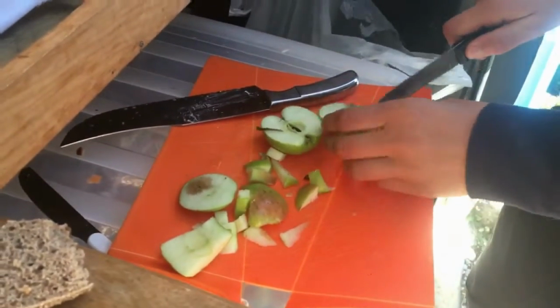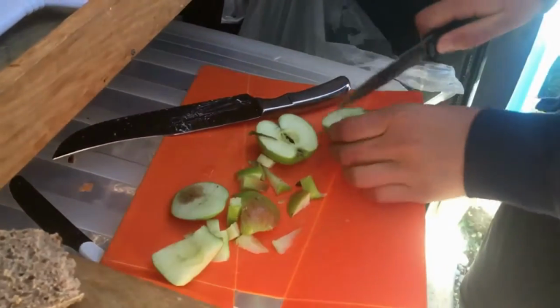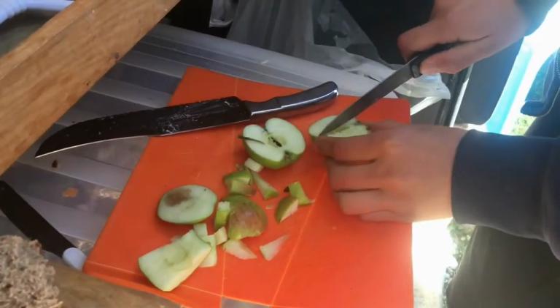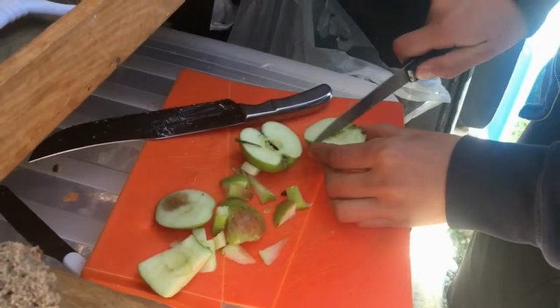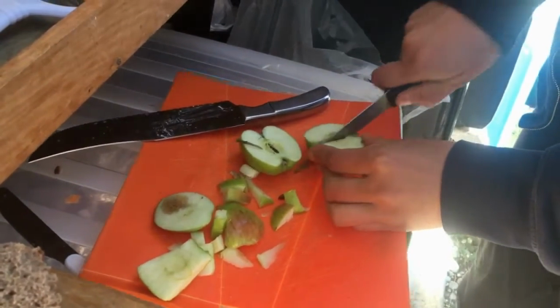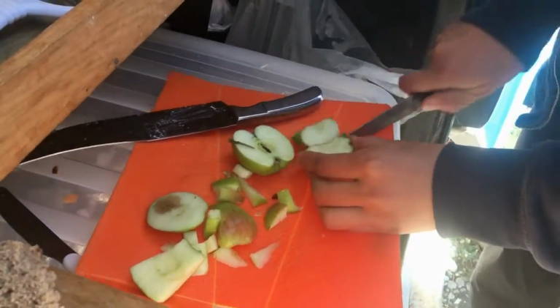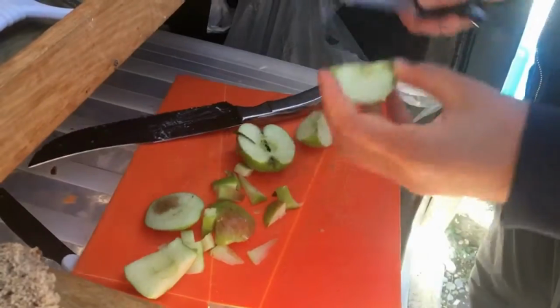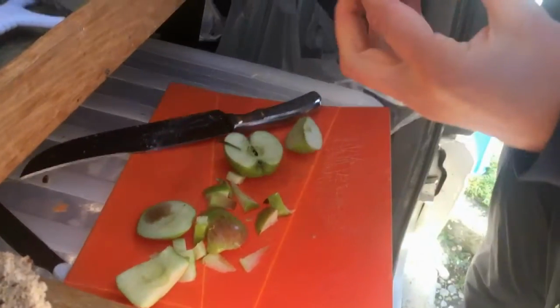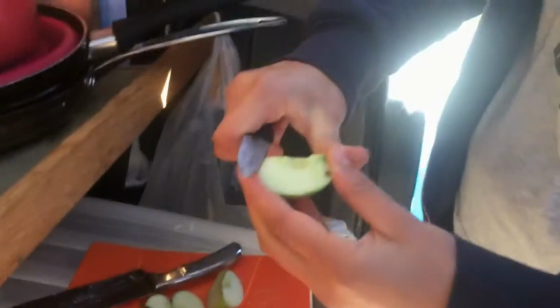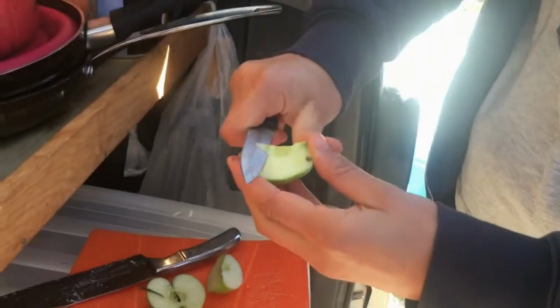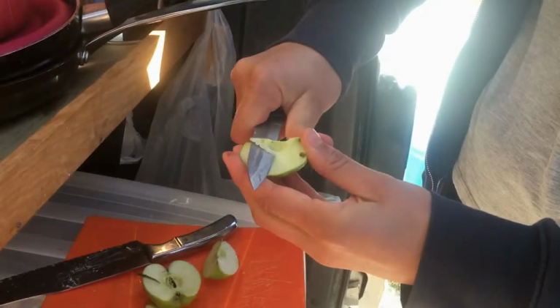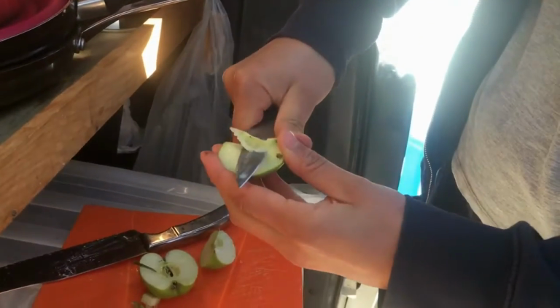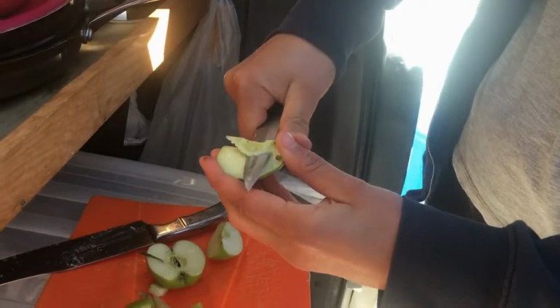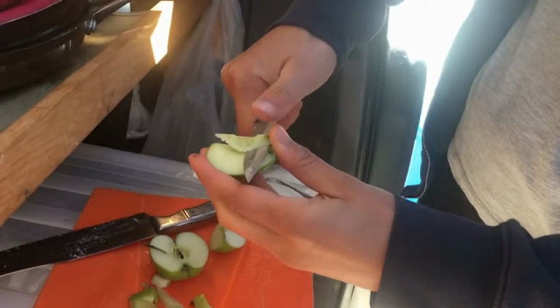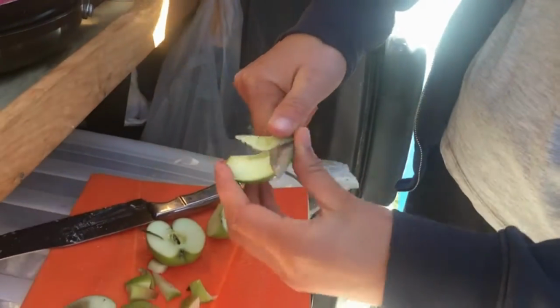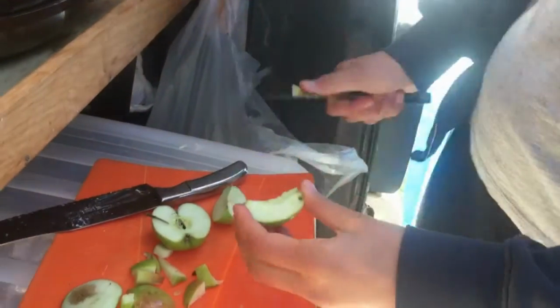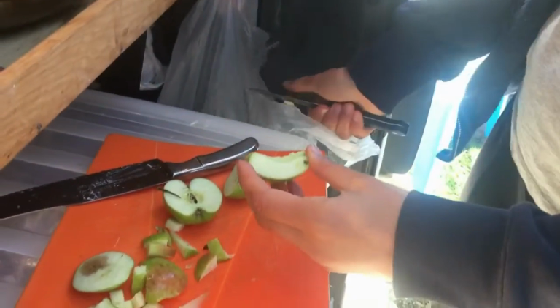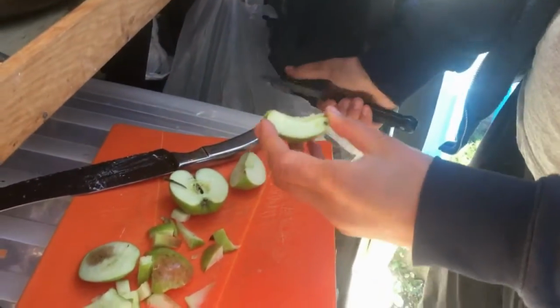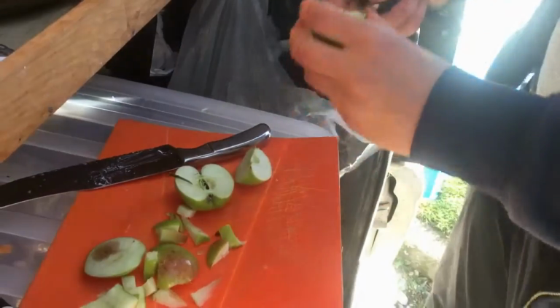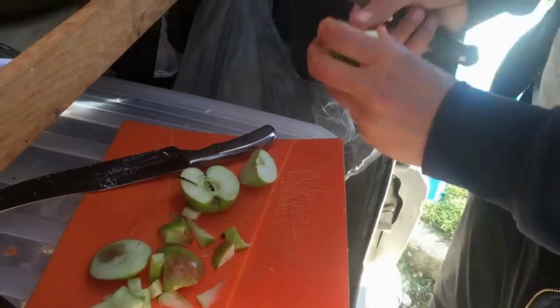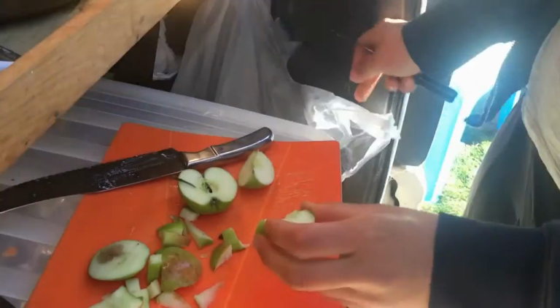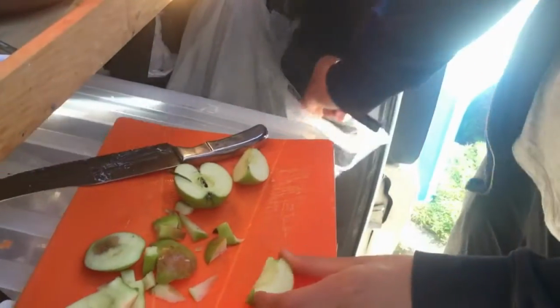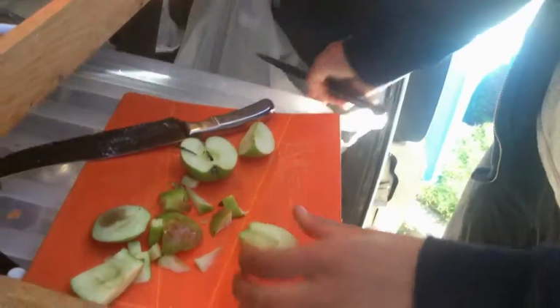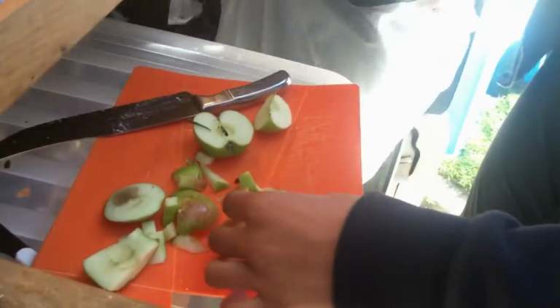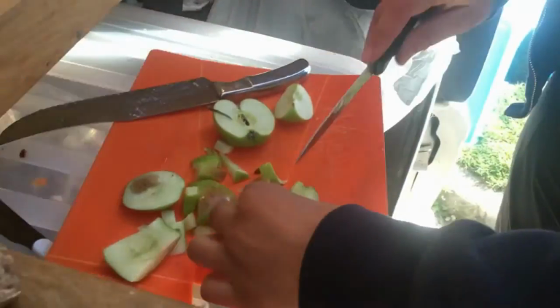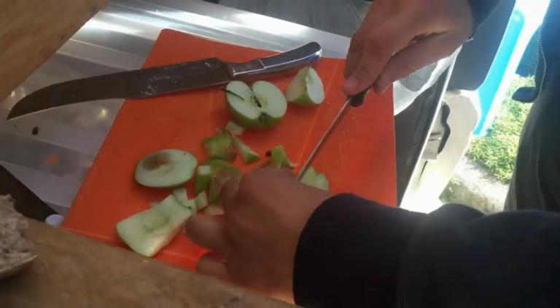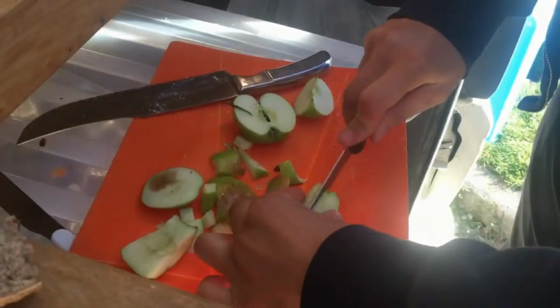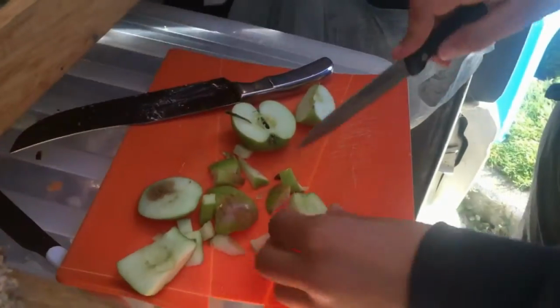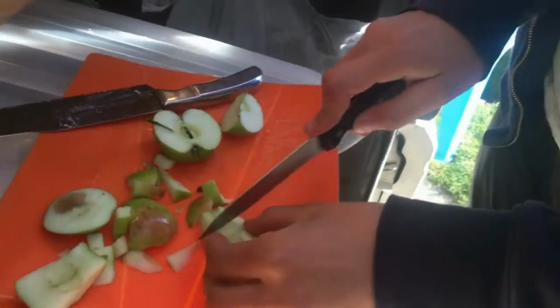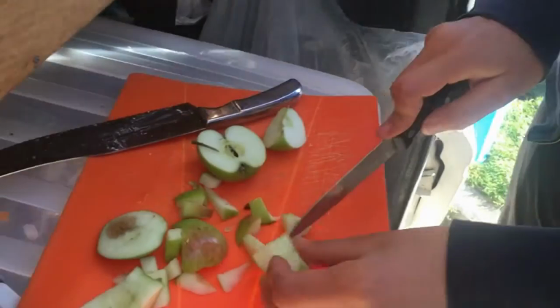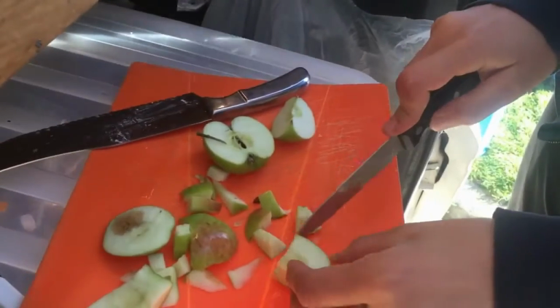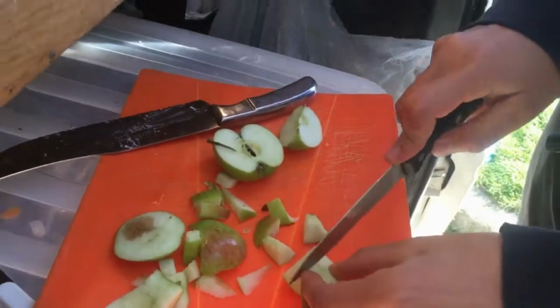Cut it in the water. Then you take out this. Oh, that's so much better. Keep much more of the apple. I was doing it in a totally unsustainable way.